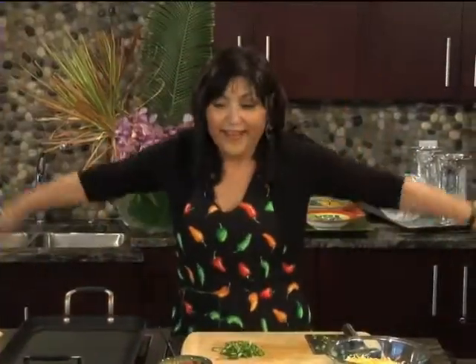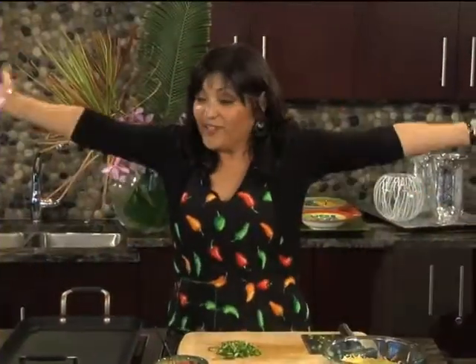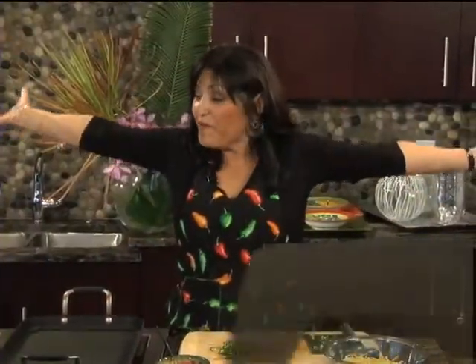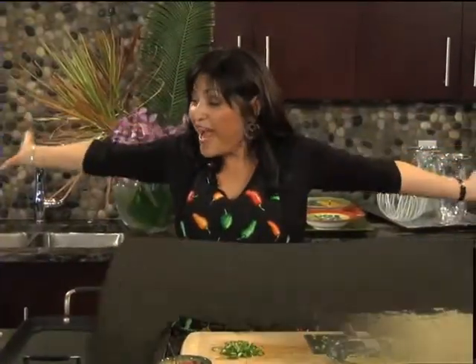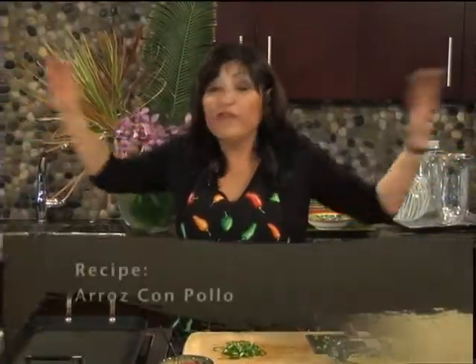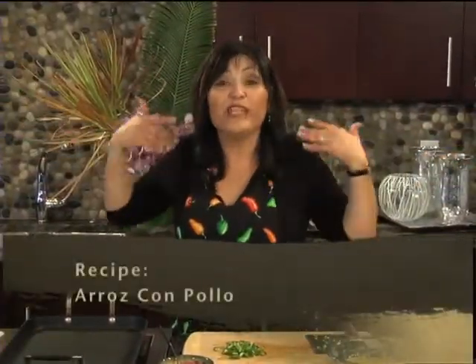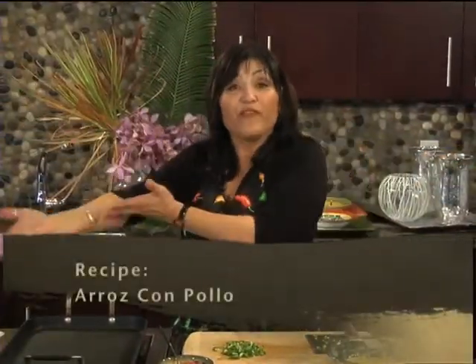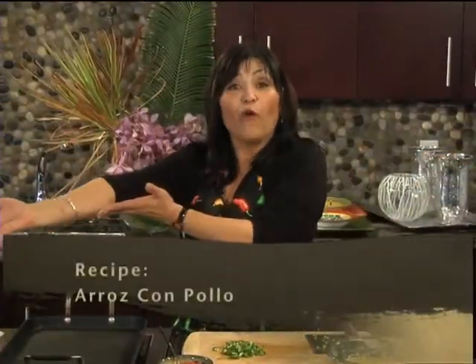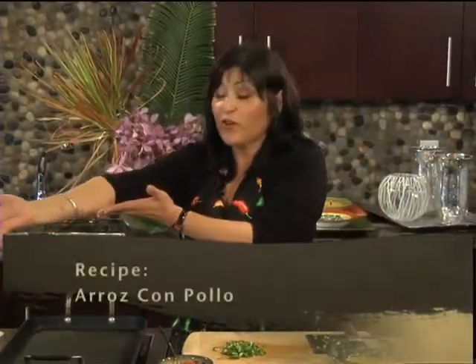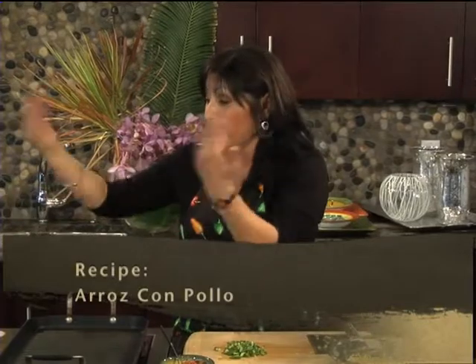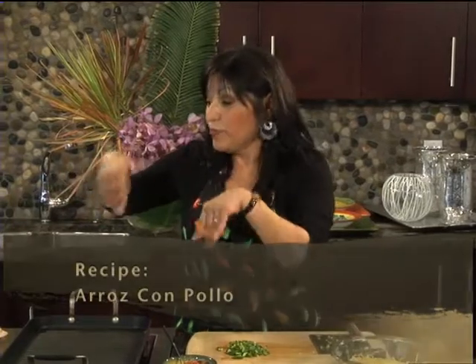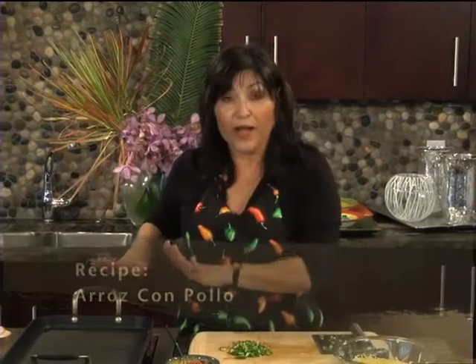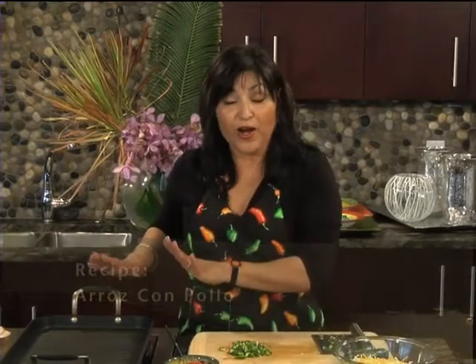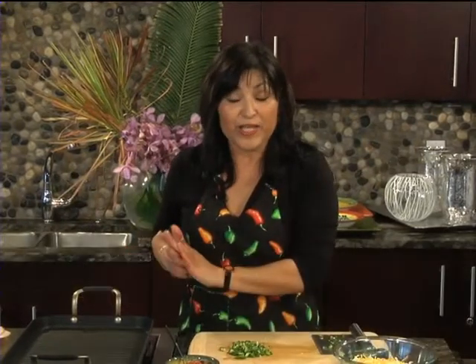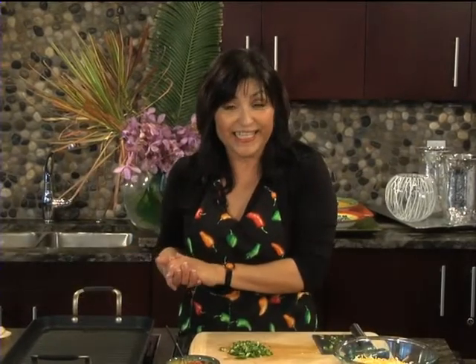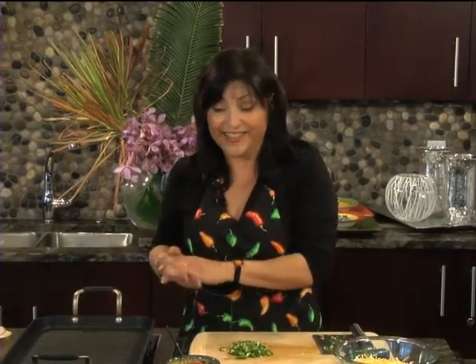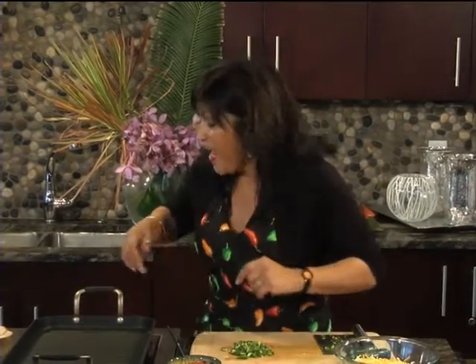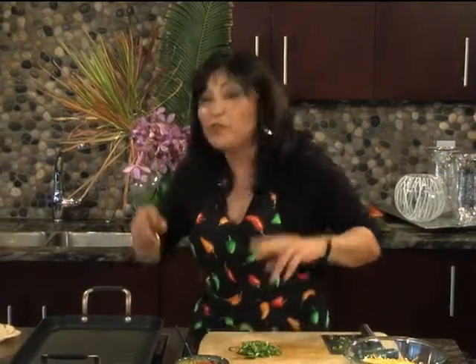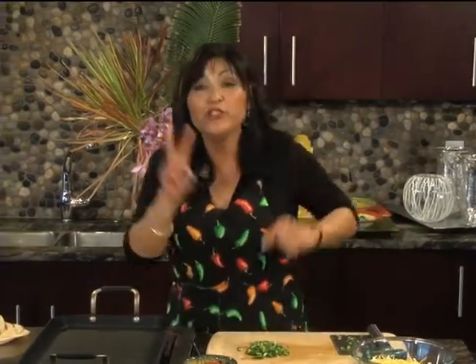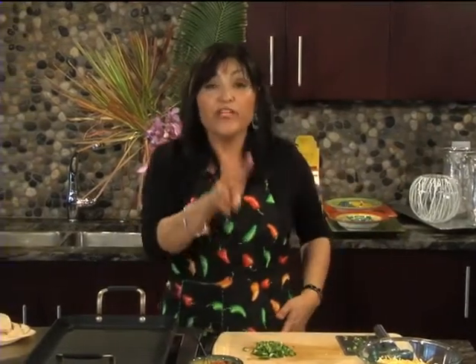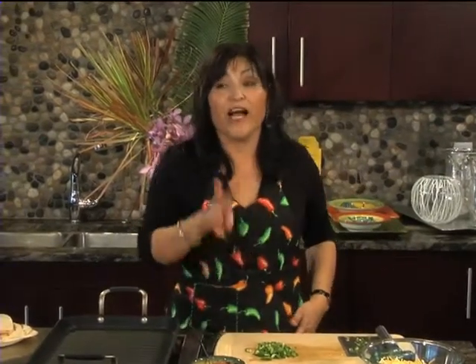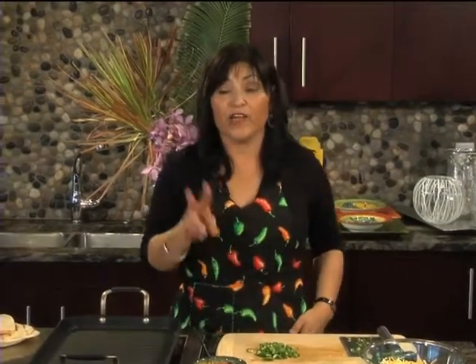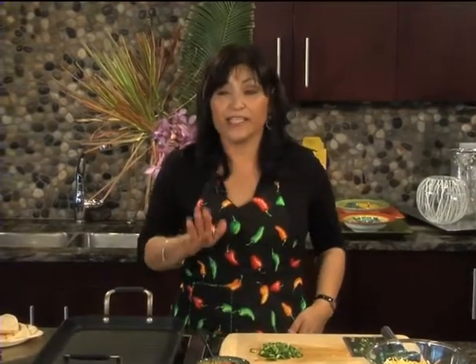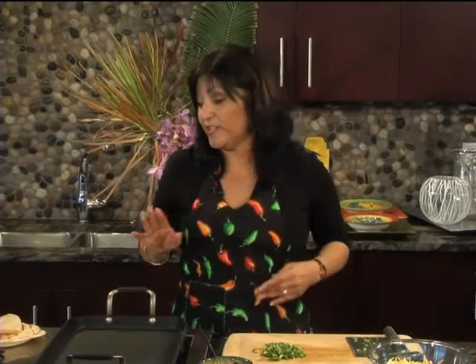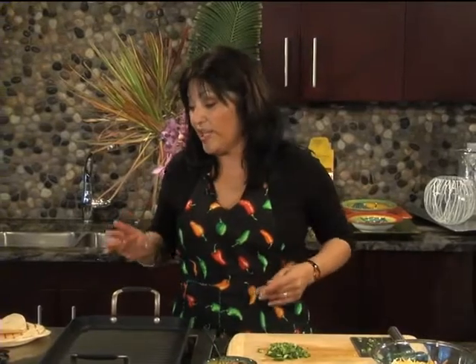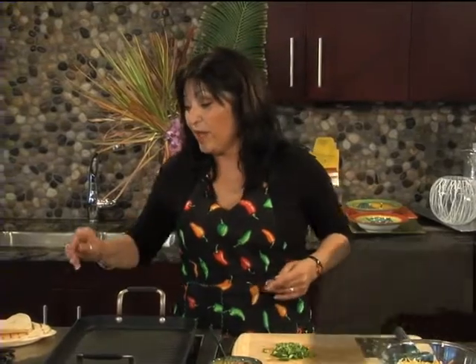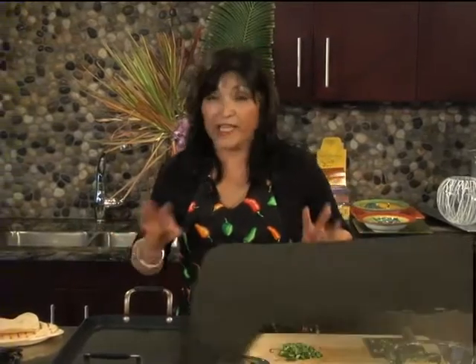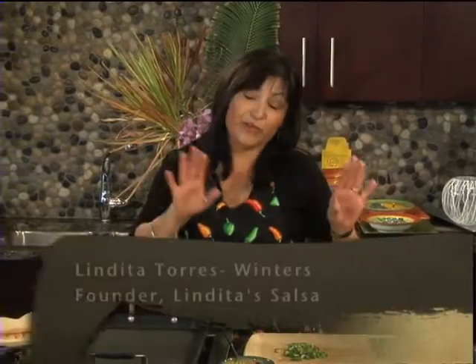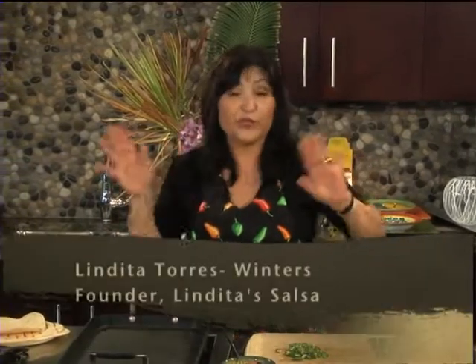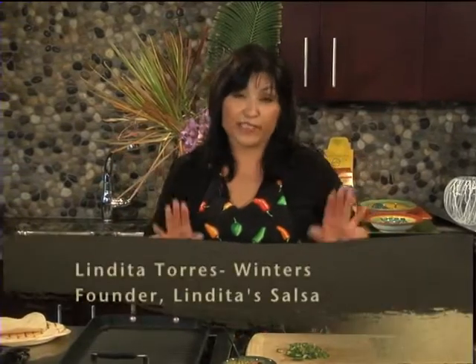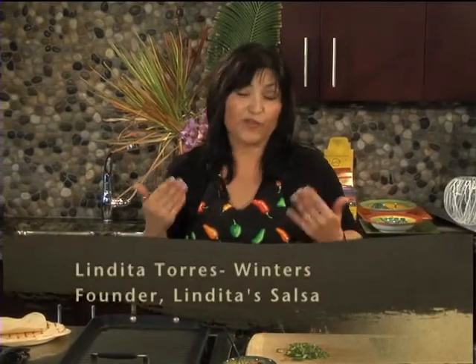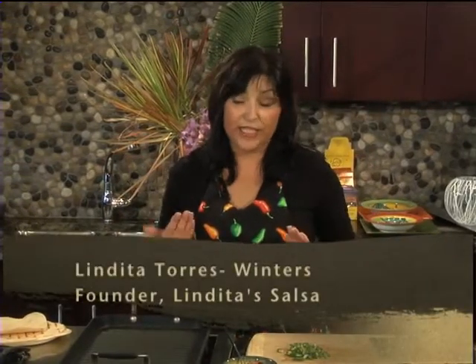So we're back and we've moved everything over to prepare our quesadillas. I'm making two different kinds today with two different types of tortillas.